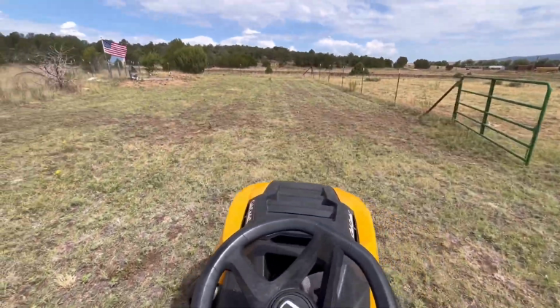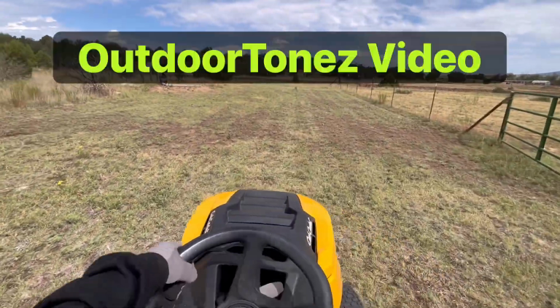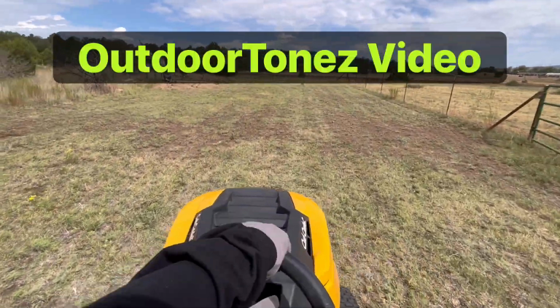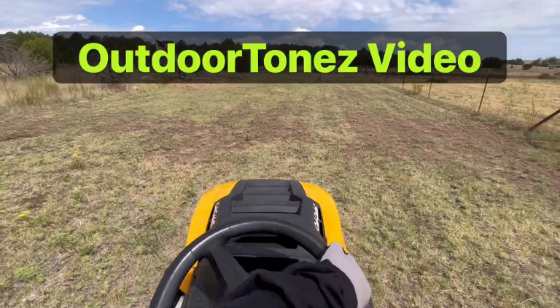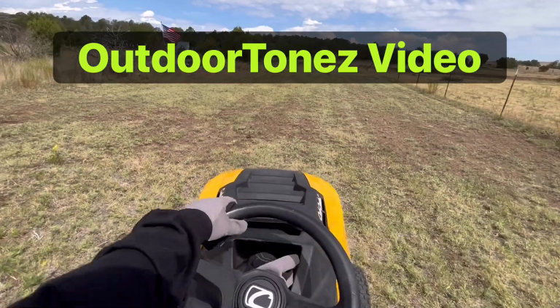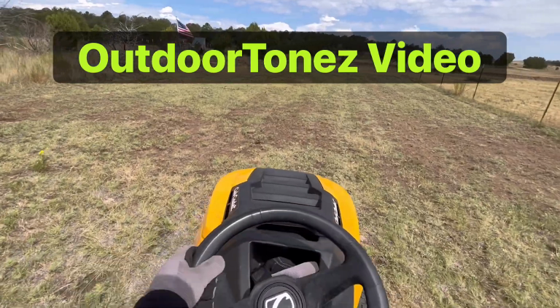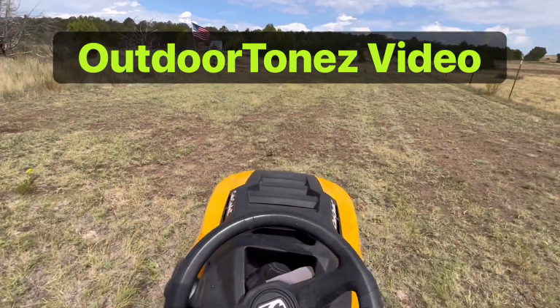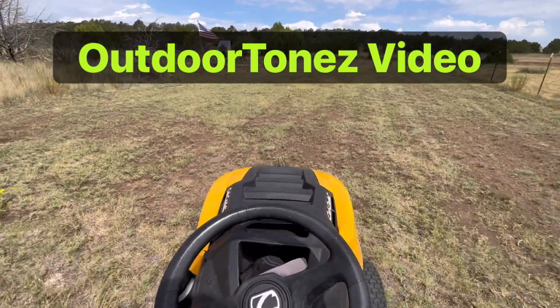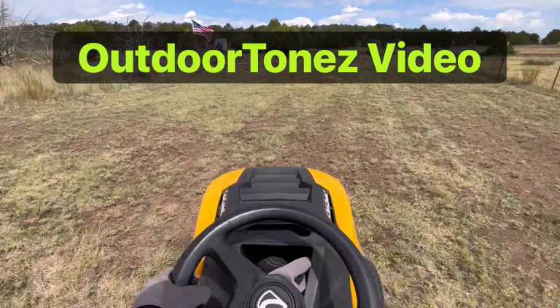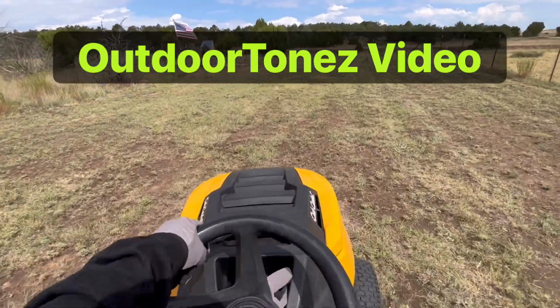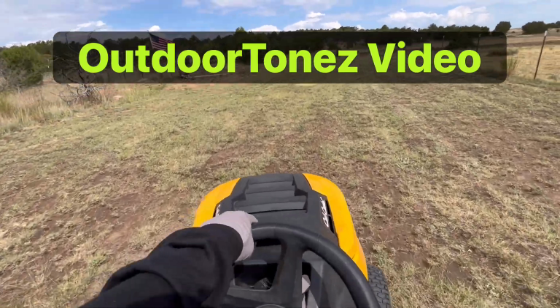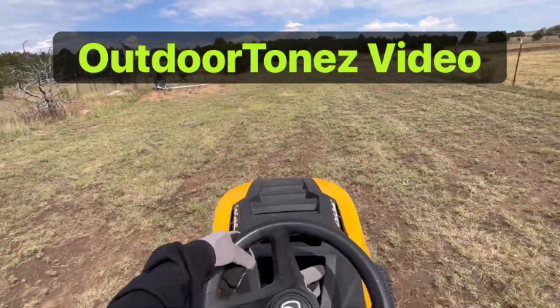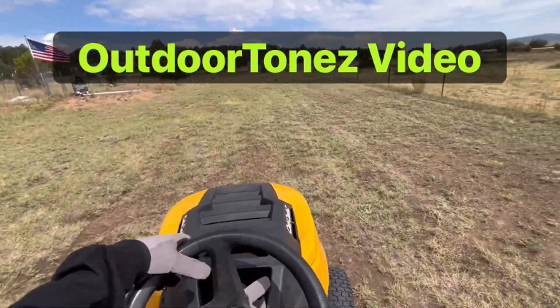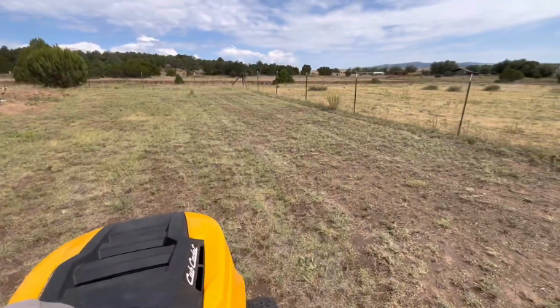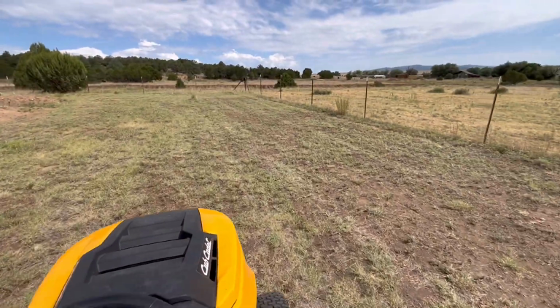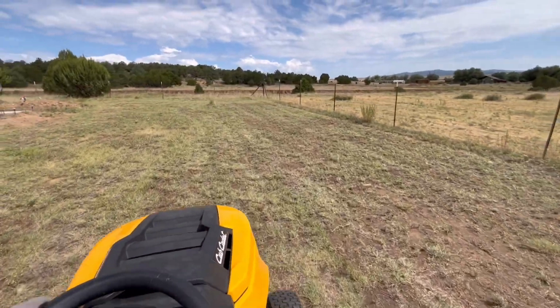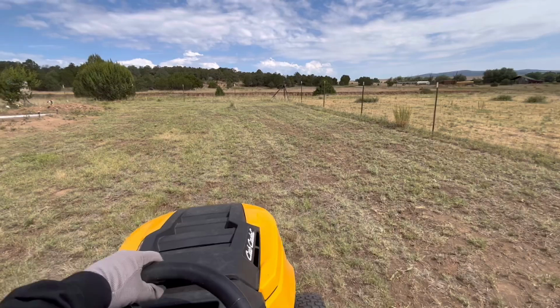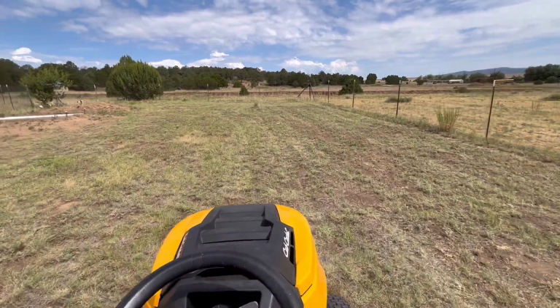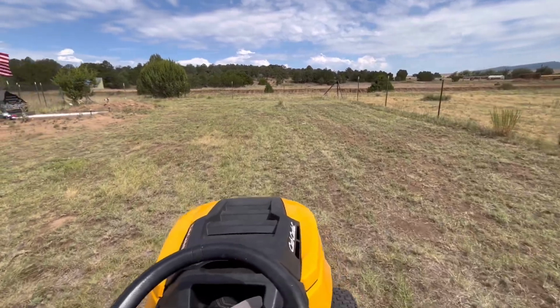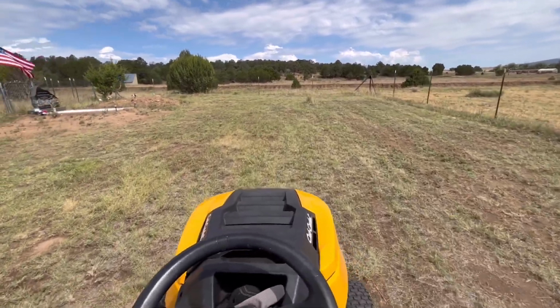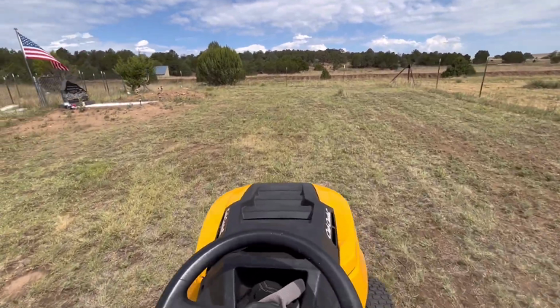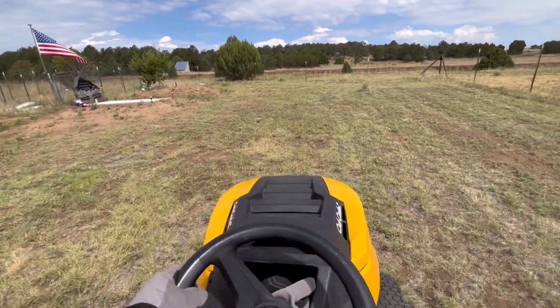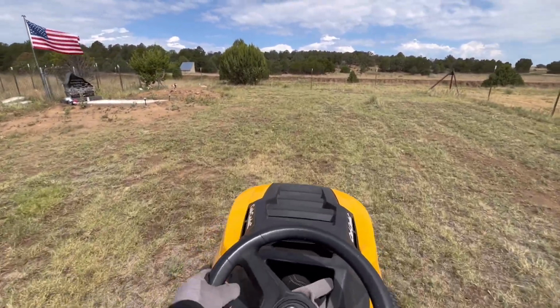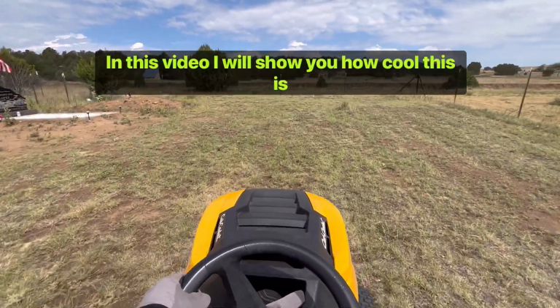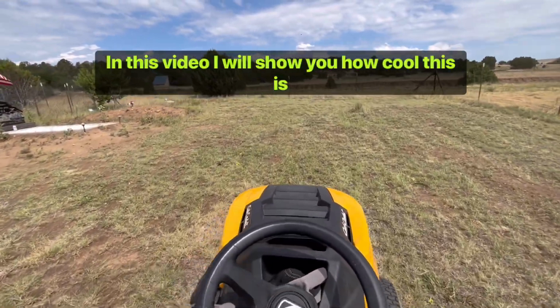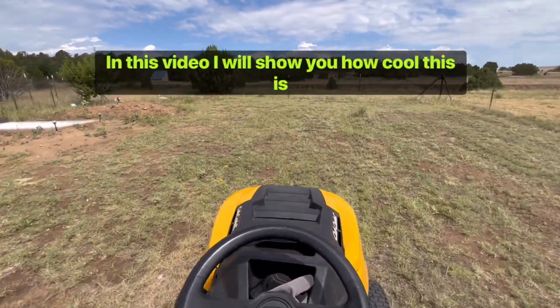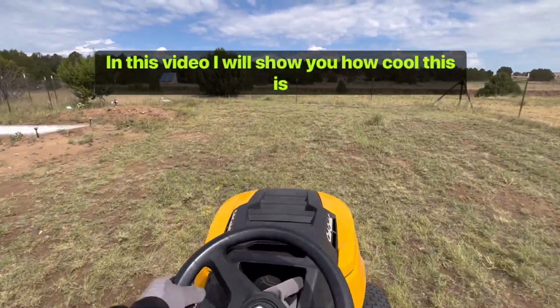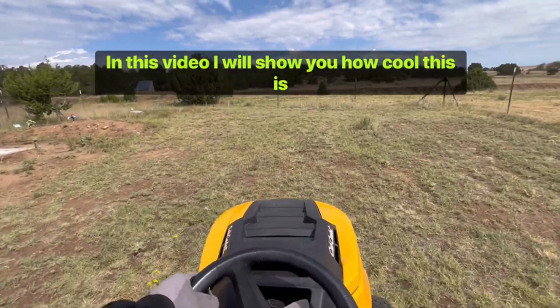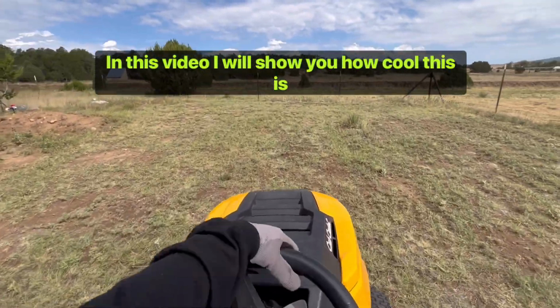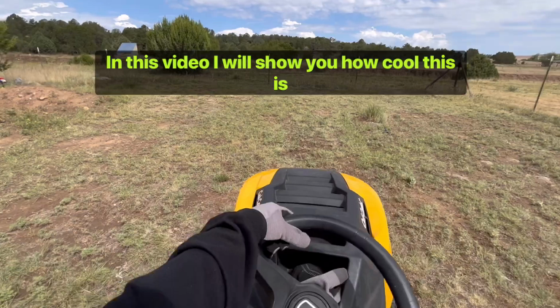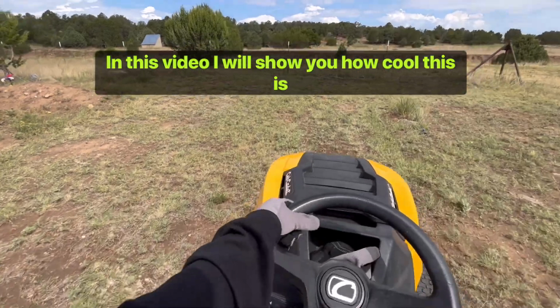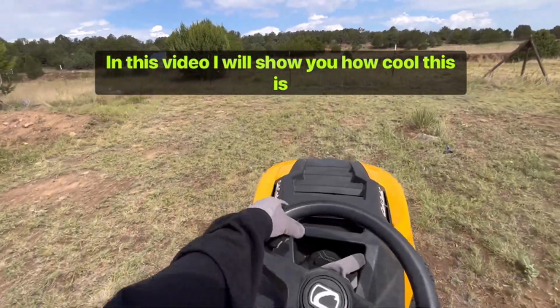Nice day to cruise the Cub Cadet and cut some weeds. I've already started, you can tell. But it's pretty fun just to cruise around — that's all you do is cruise. If you like cruising, I don't know, it's great.